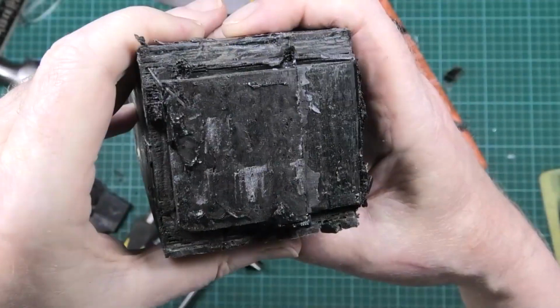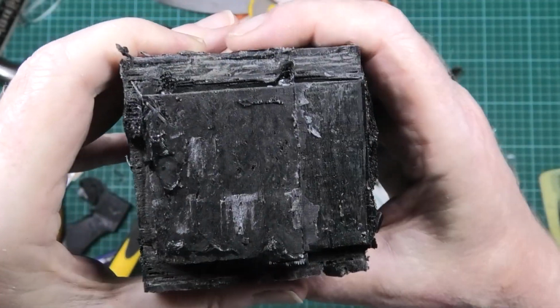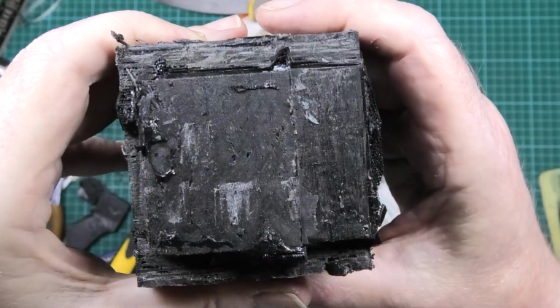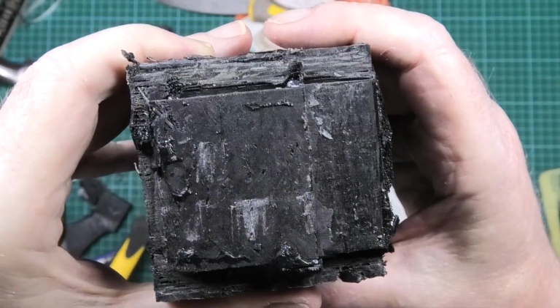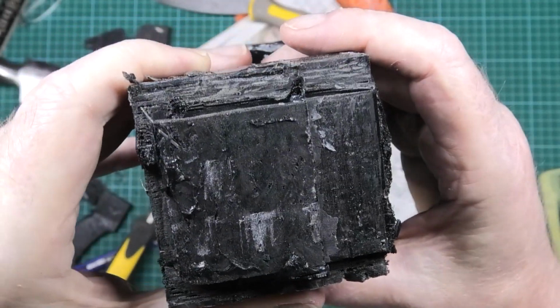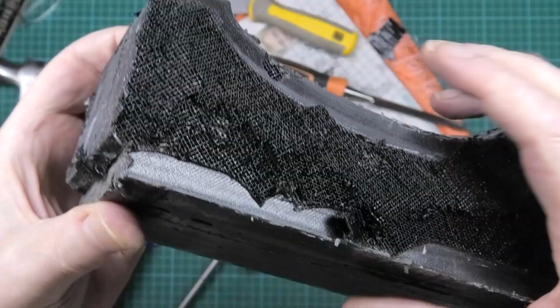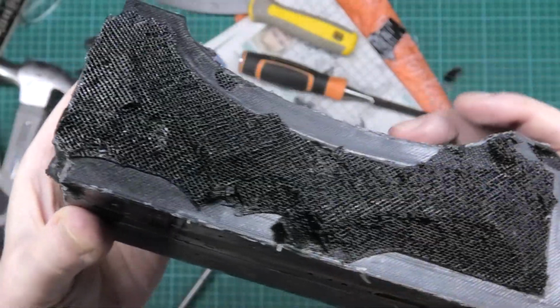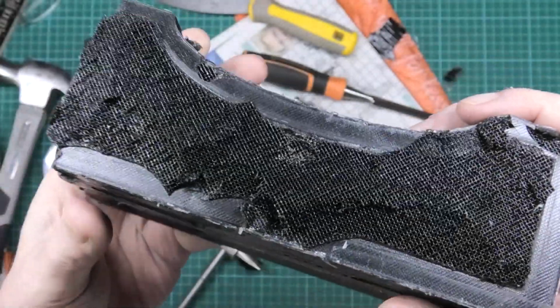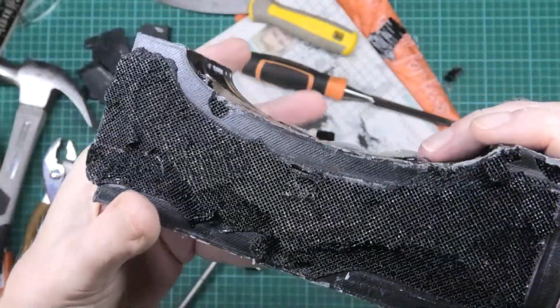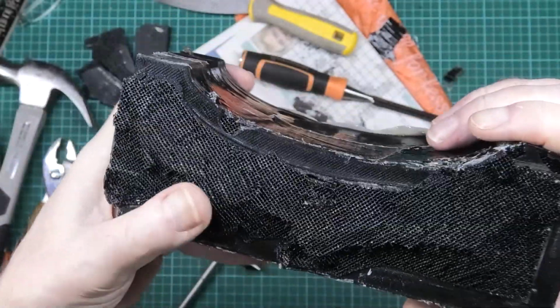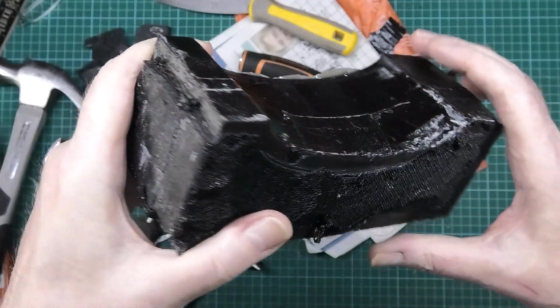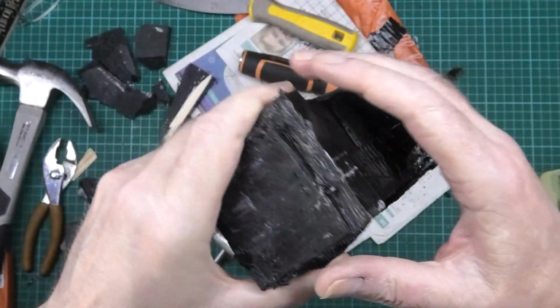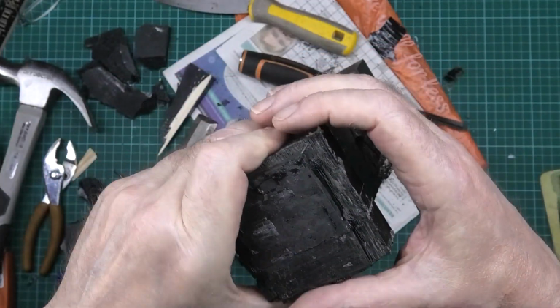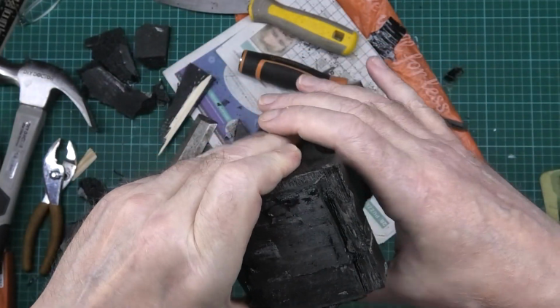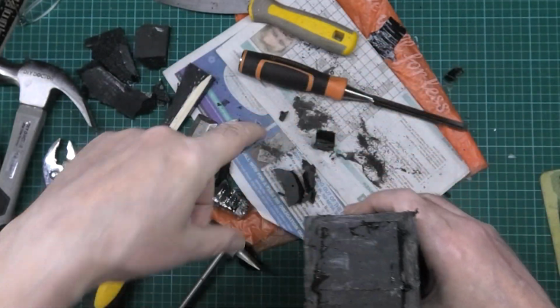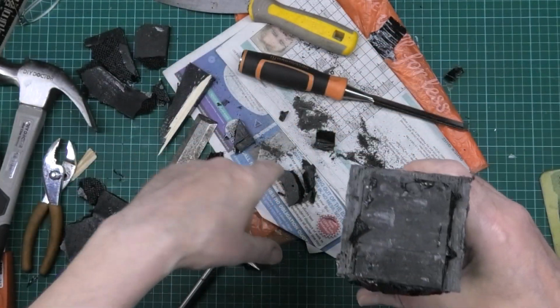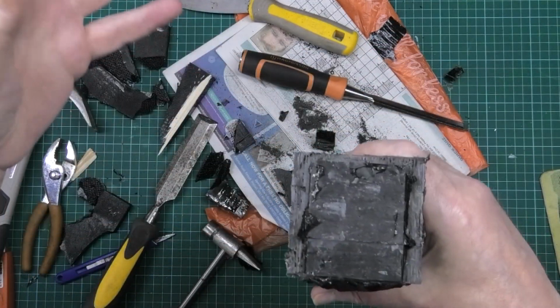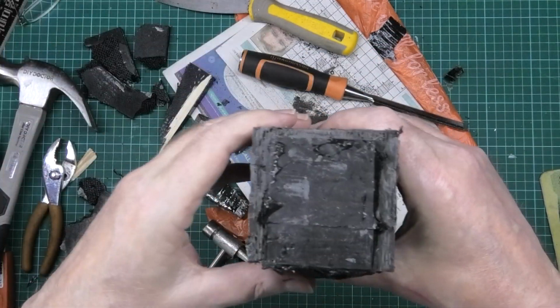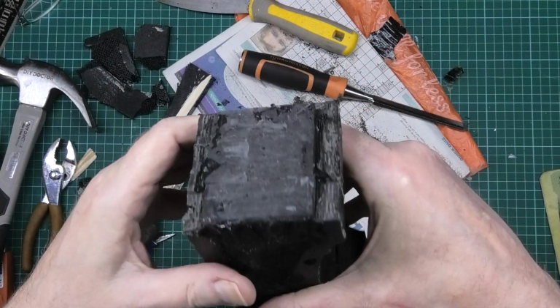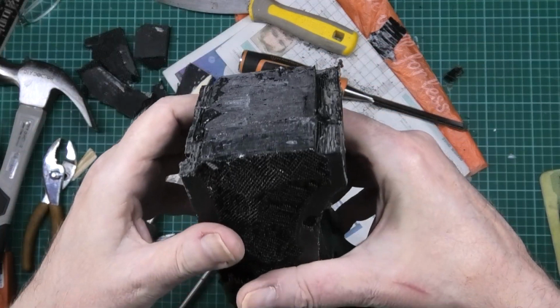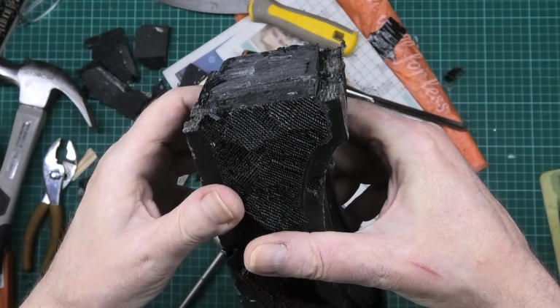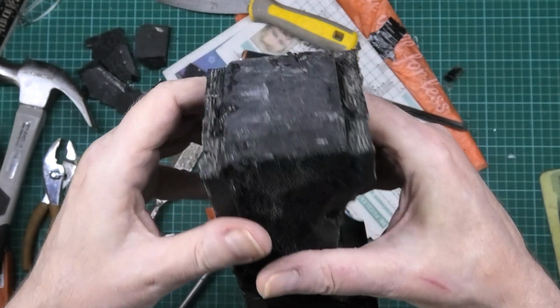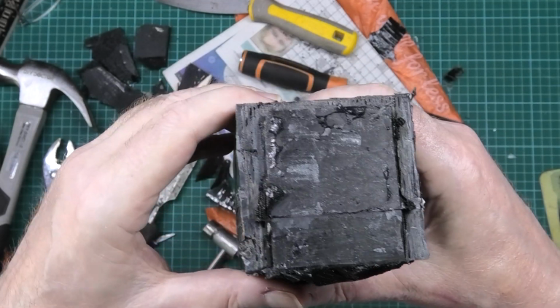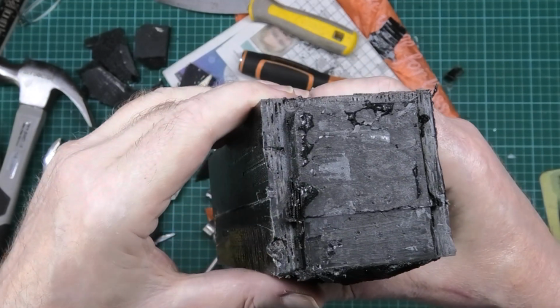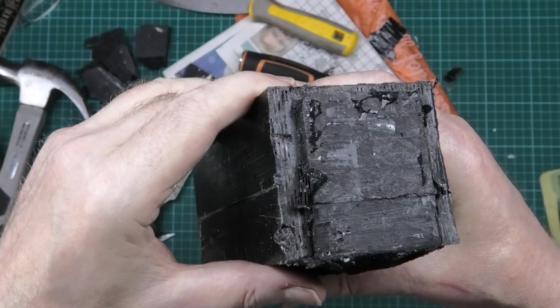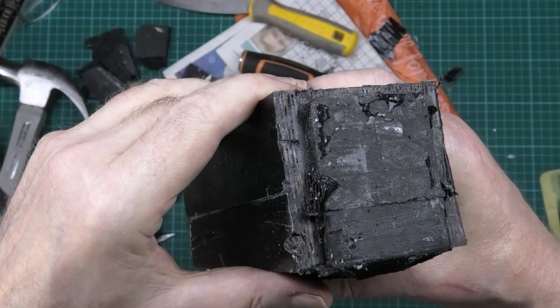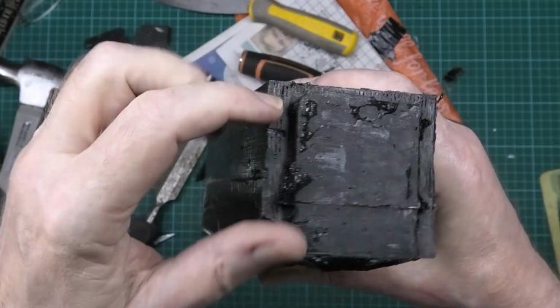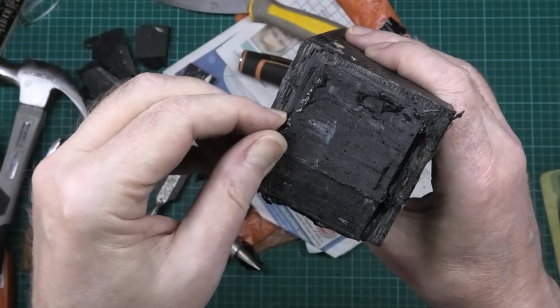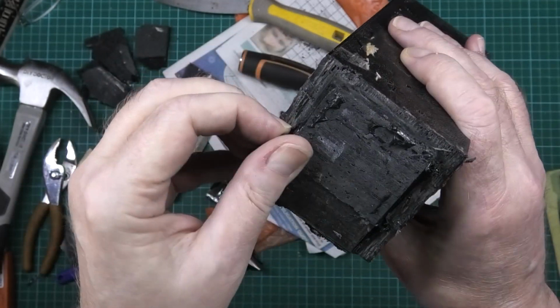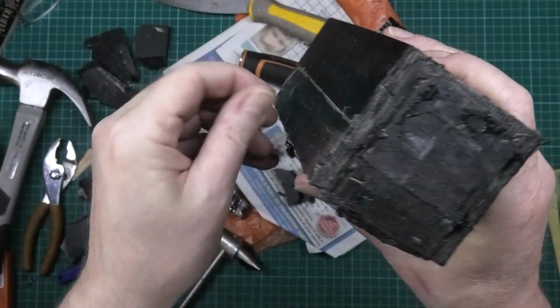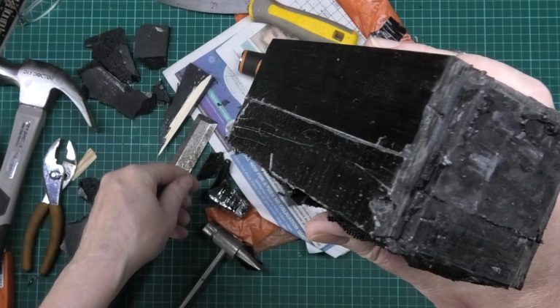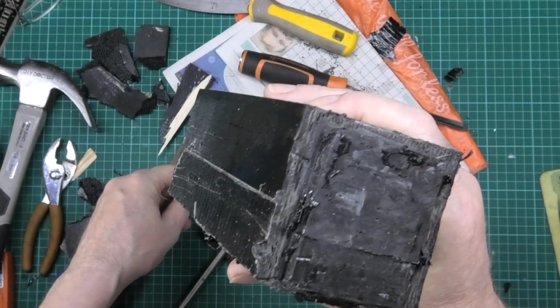That actually looks very, very good. I'm going to start working on this off camera because I need to sit down. When I'm banging it on here it's going through the walls — God knows what noise it's making. So I'll see you next month.